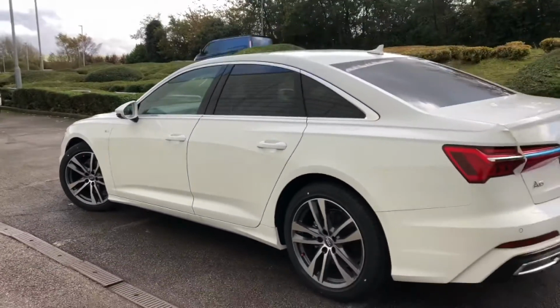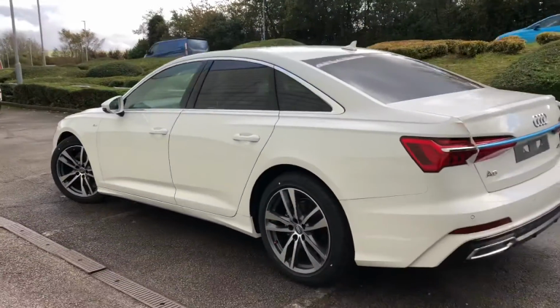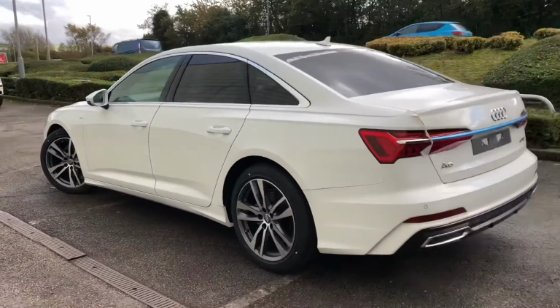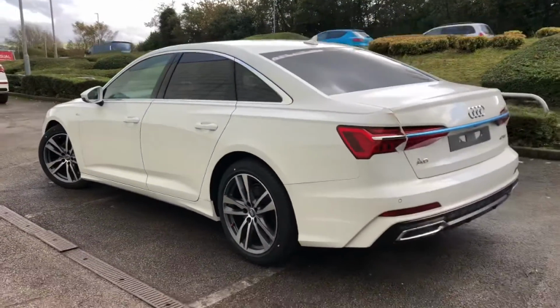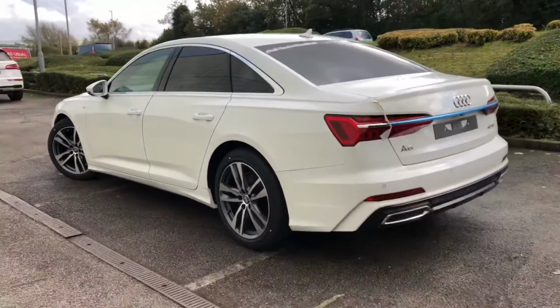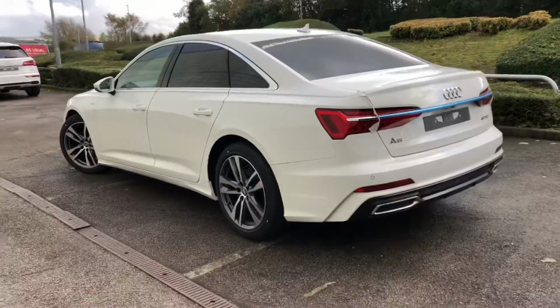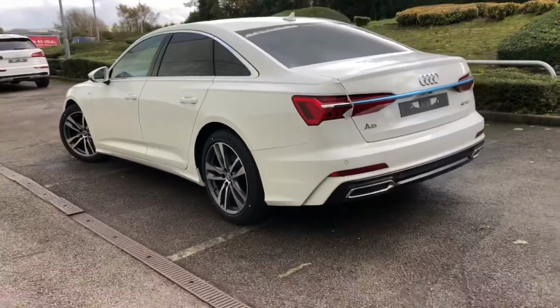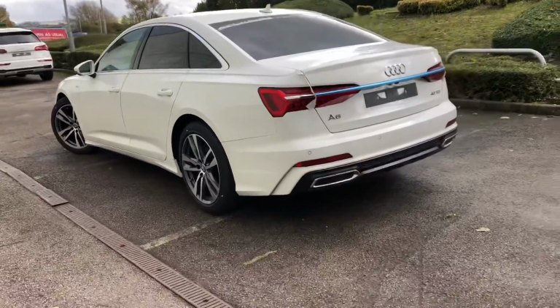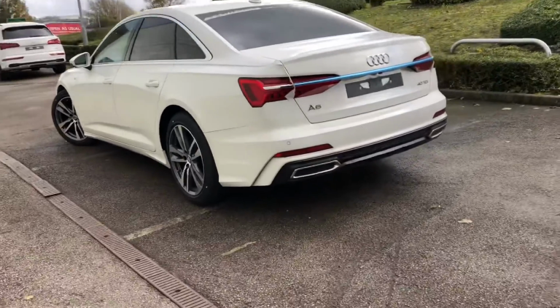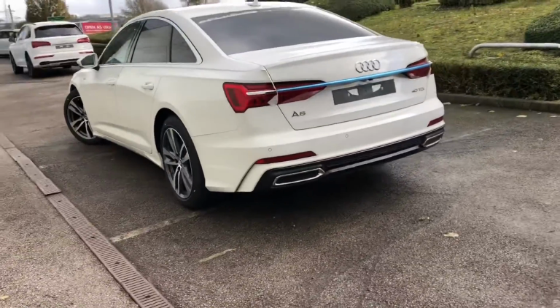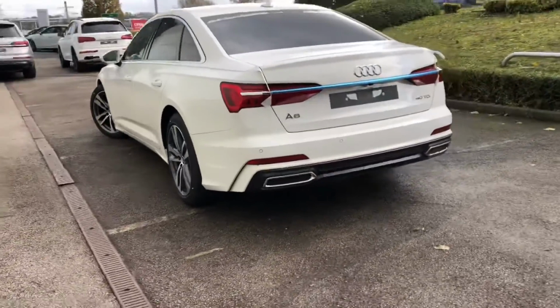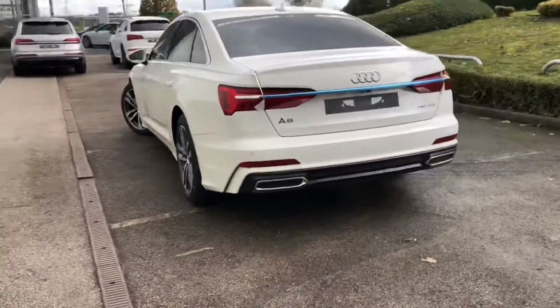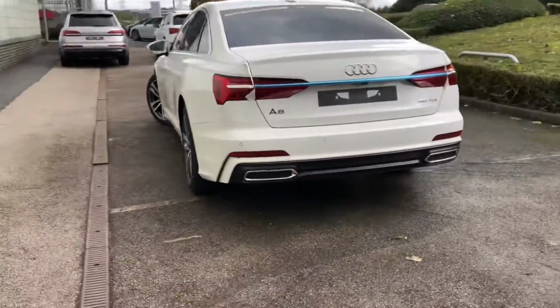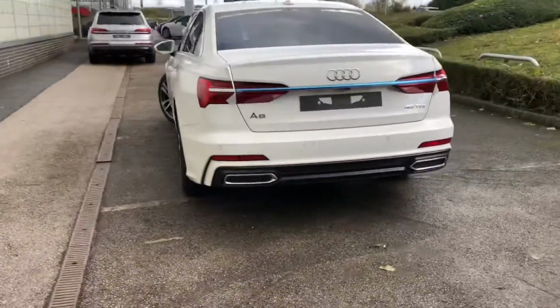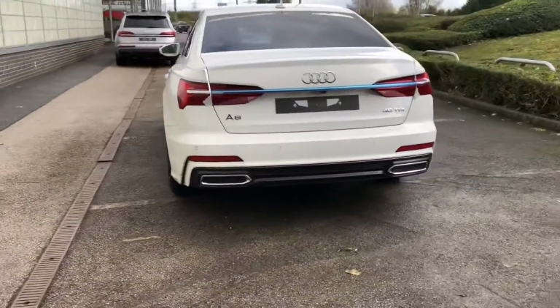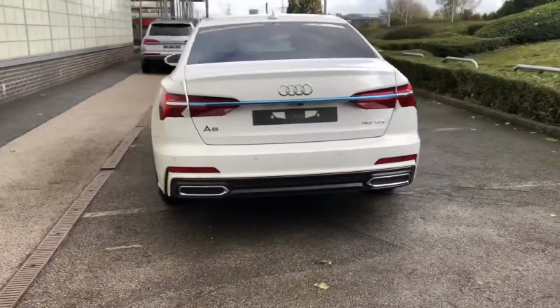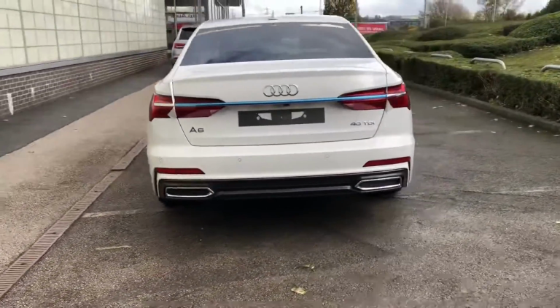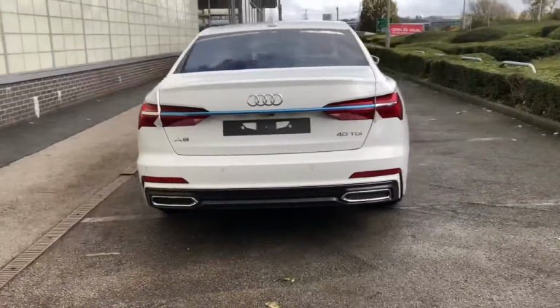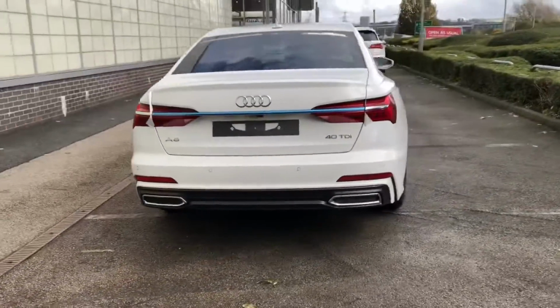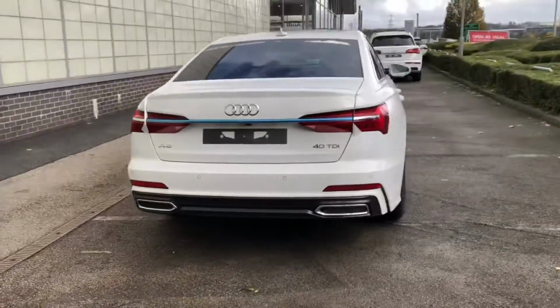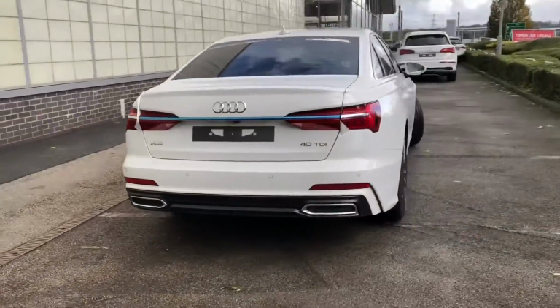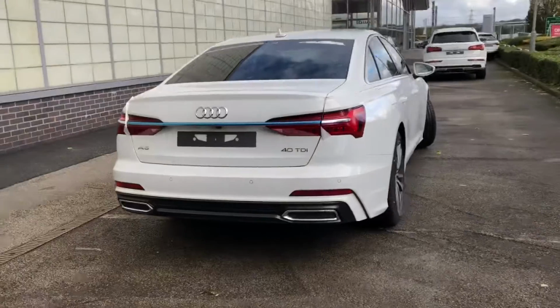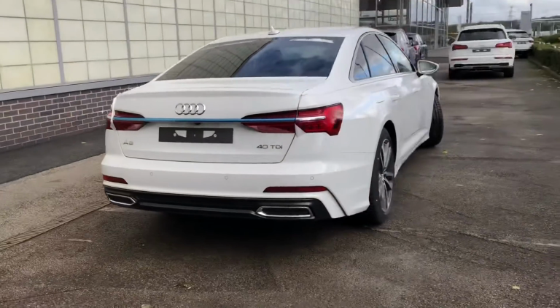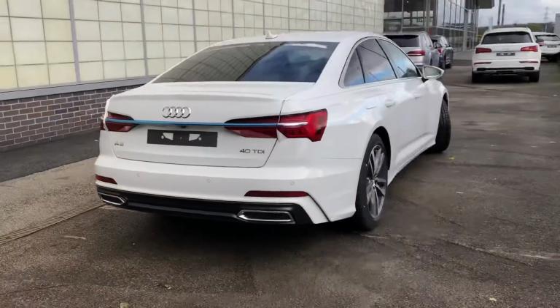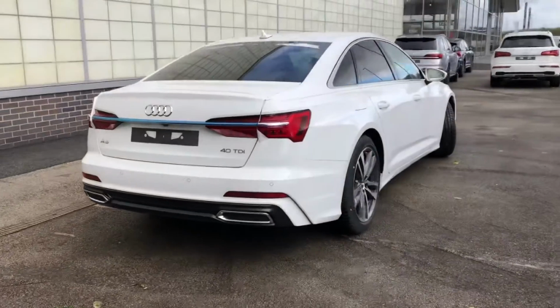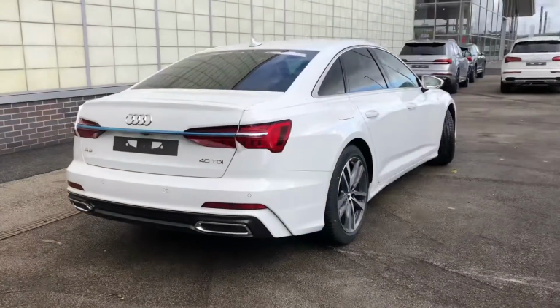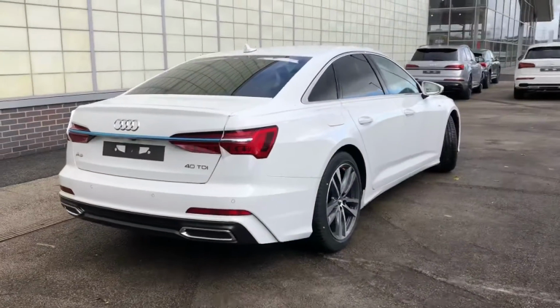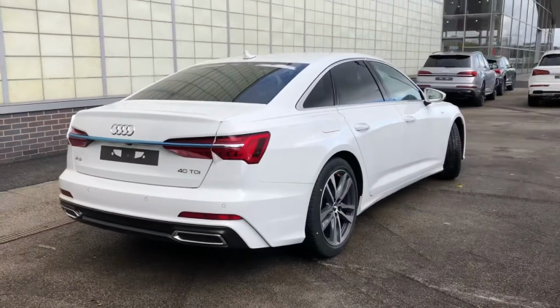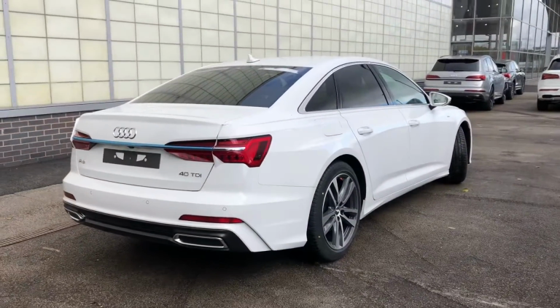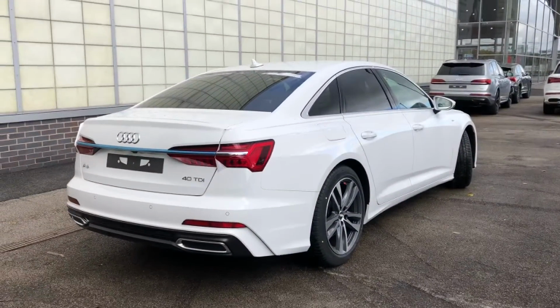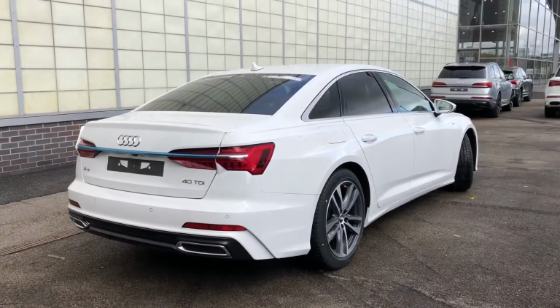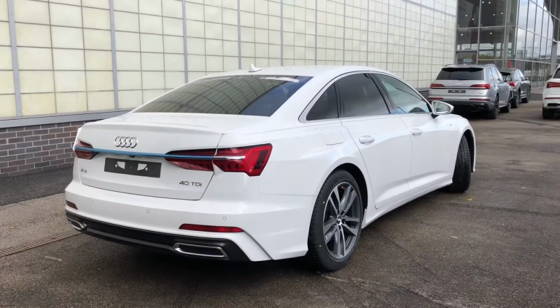We have the smart suspension as well as the signature LED rear light design. We have the towbar preparation as well as progressive steering and privacy glass in the back.